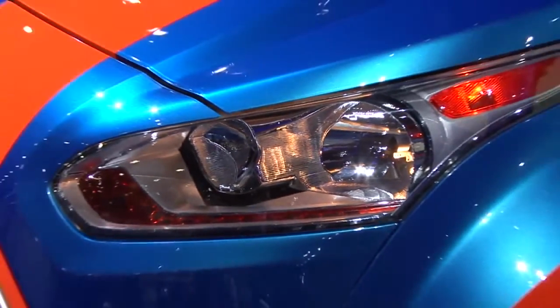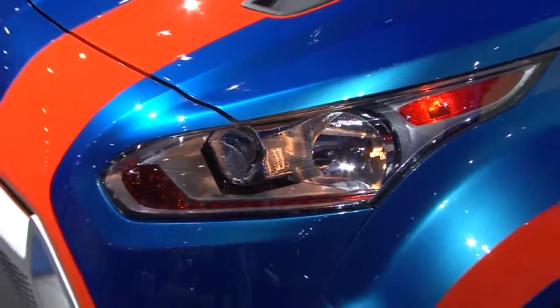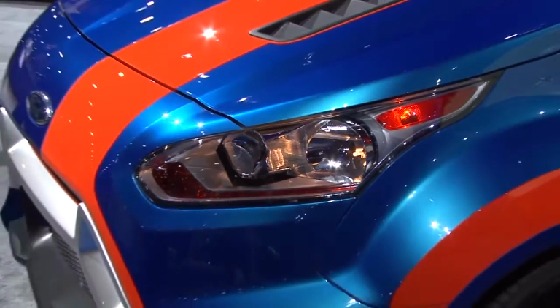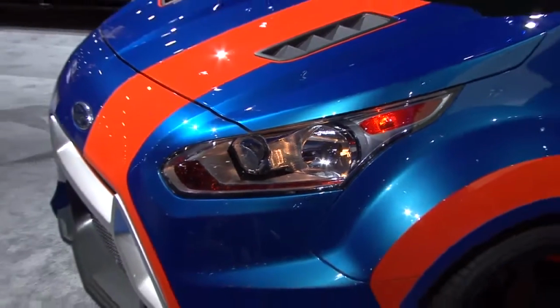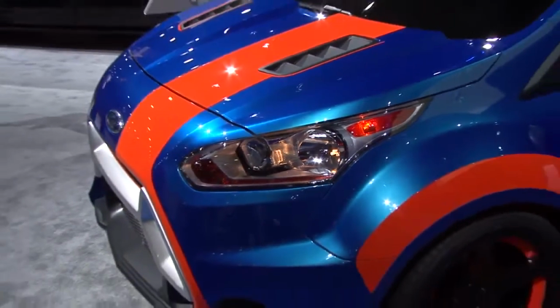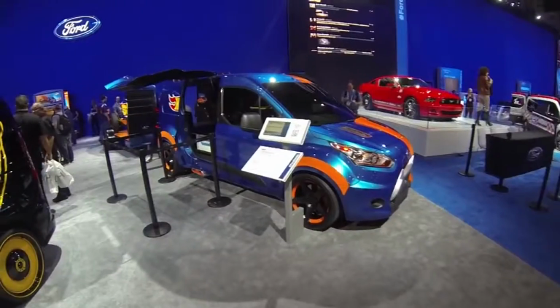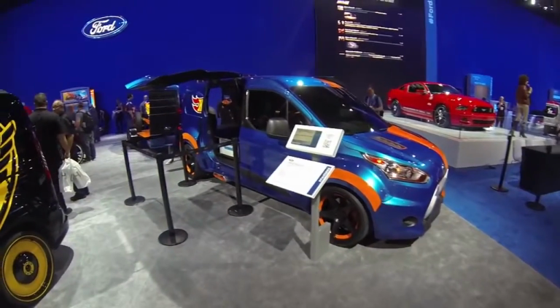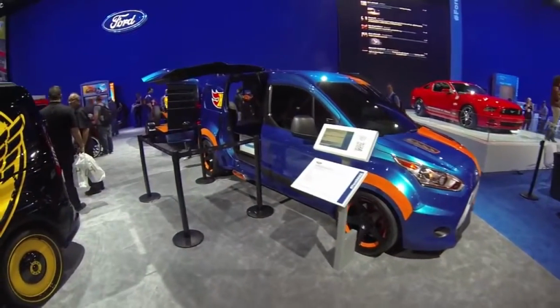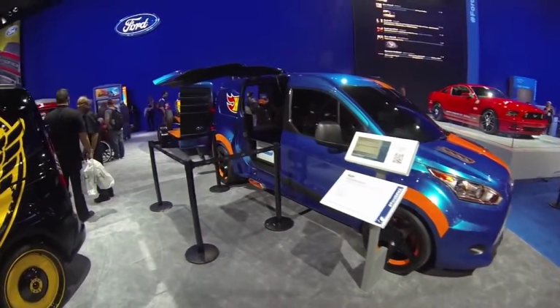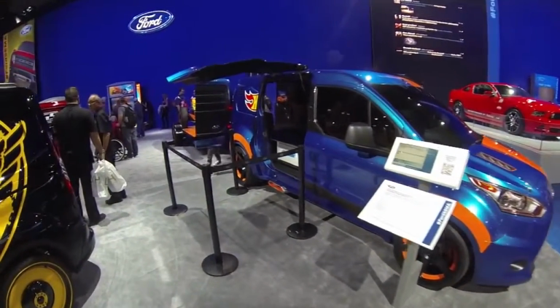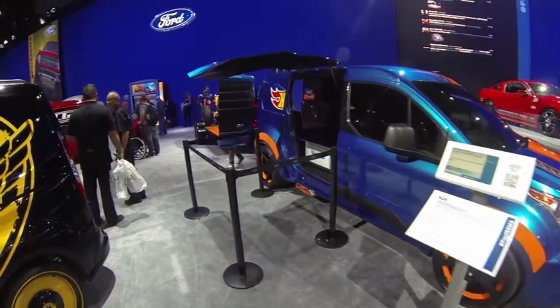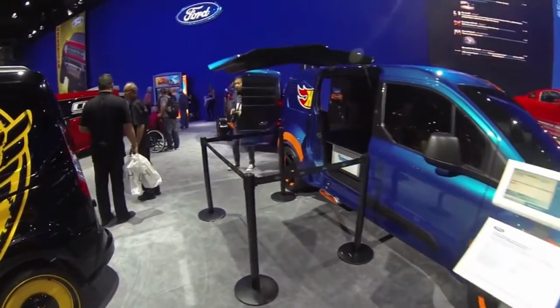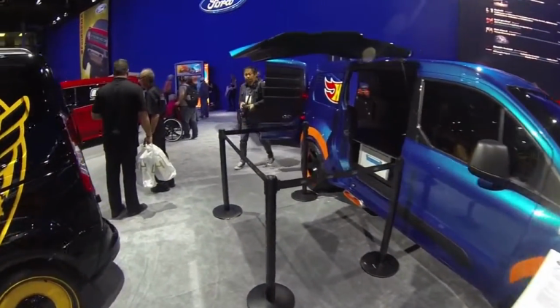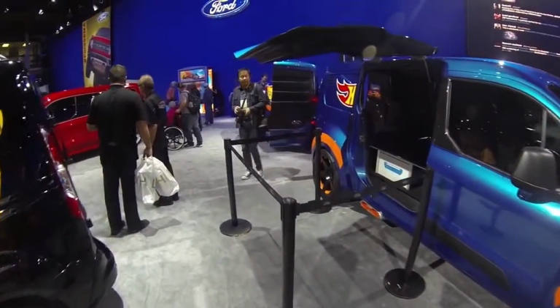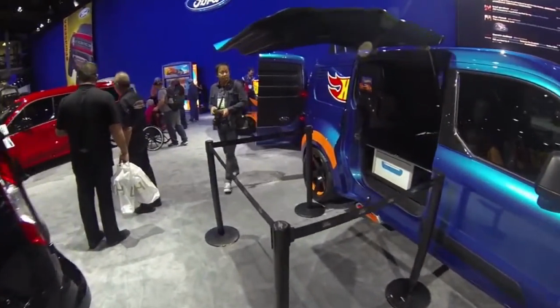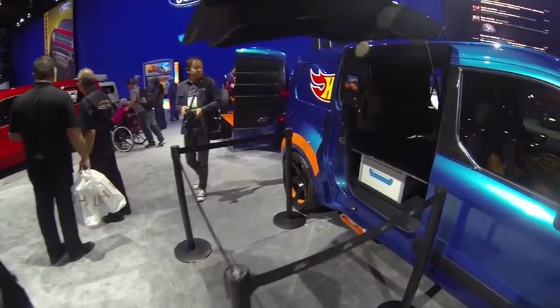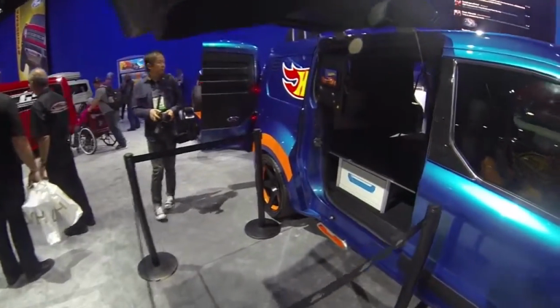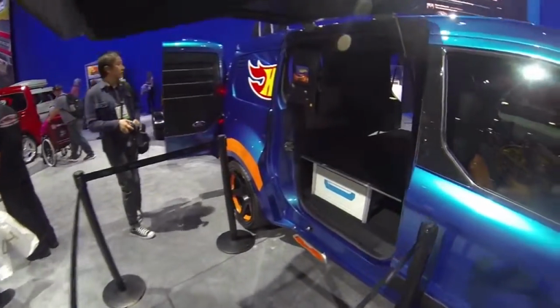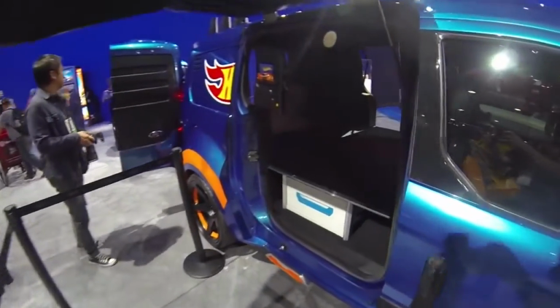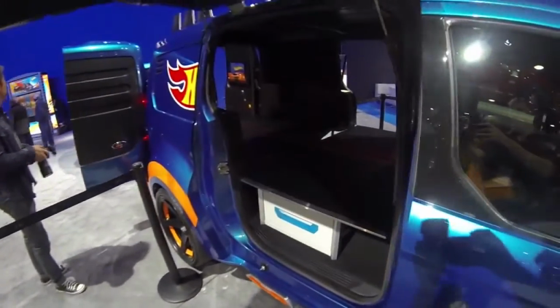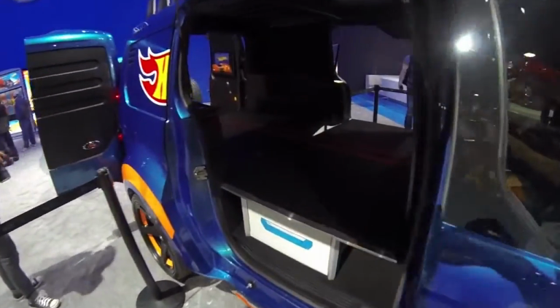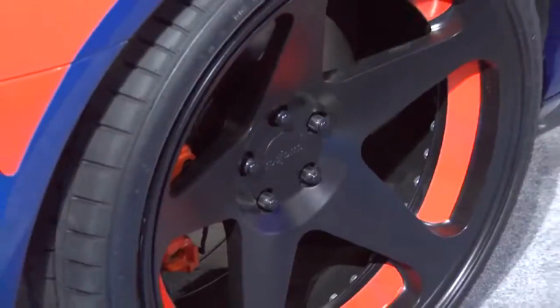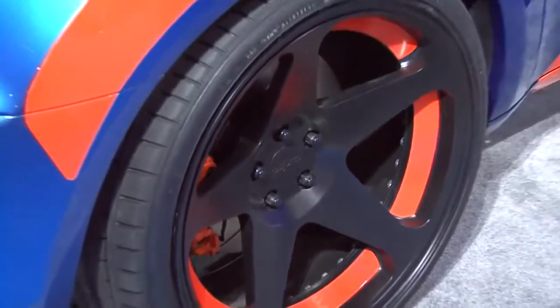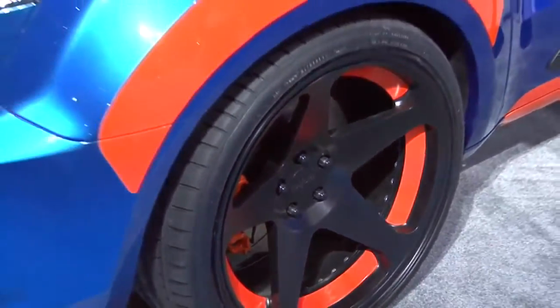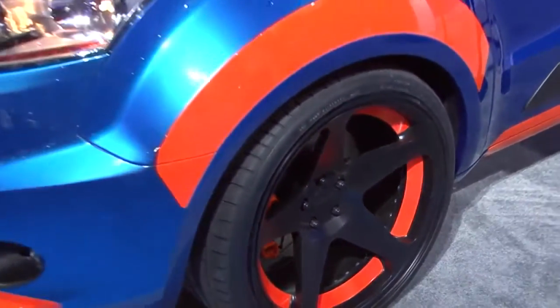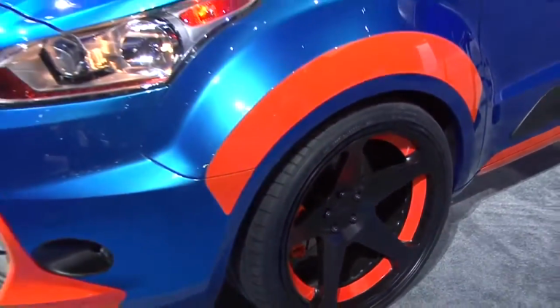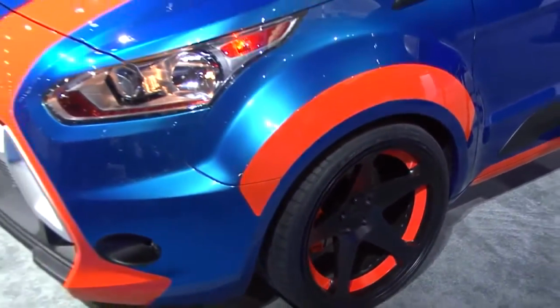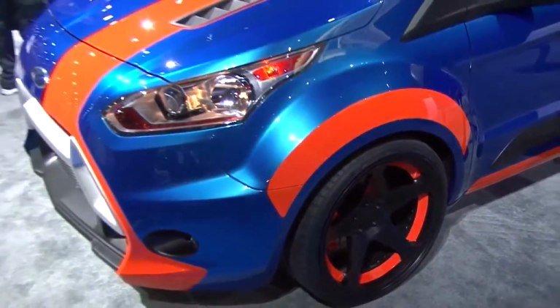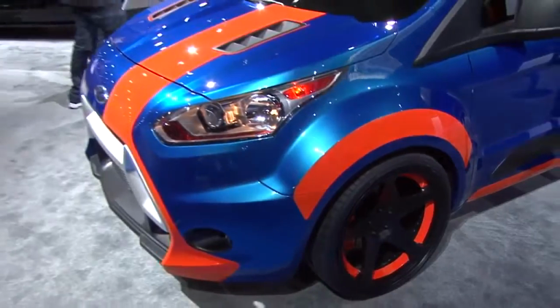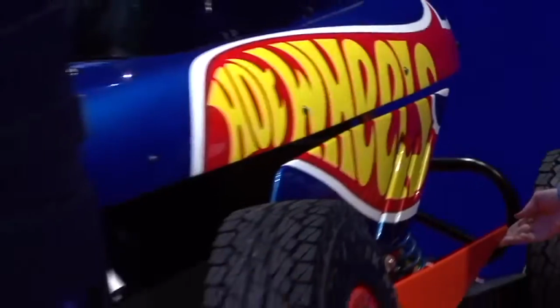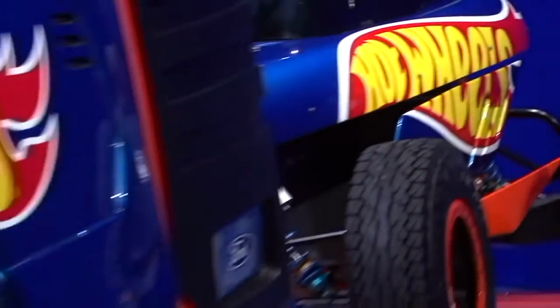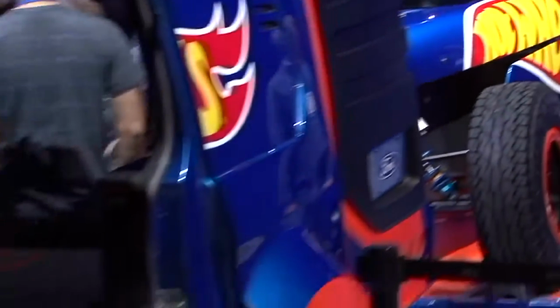One of the great things about this vehicle is we got to use new technology for us — 3D printing, for example. It really sped the build time up. Without that technology, we would have never been able to get the detail and the job done on time.